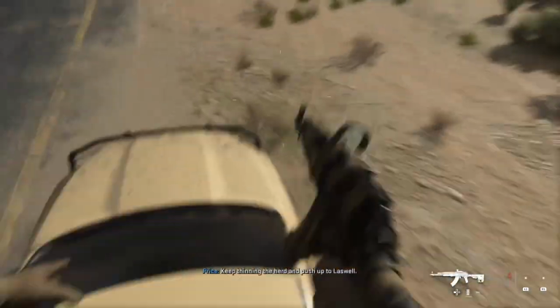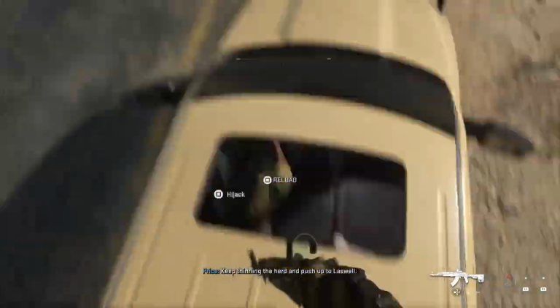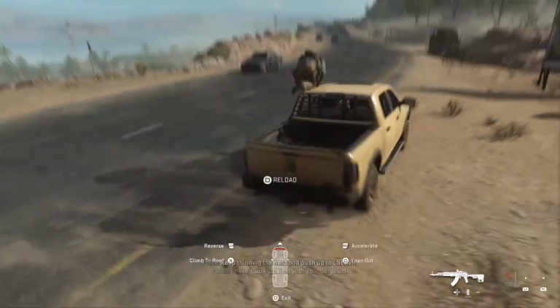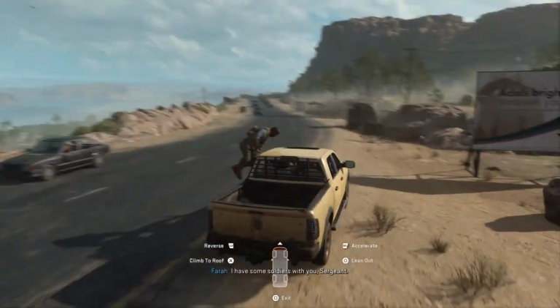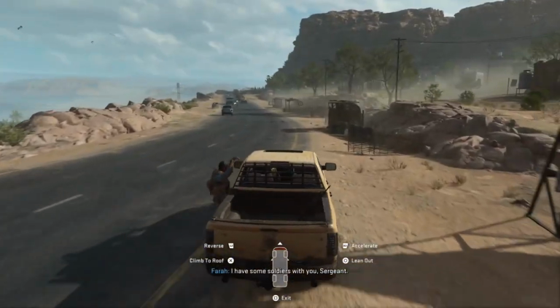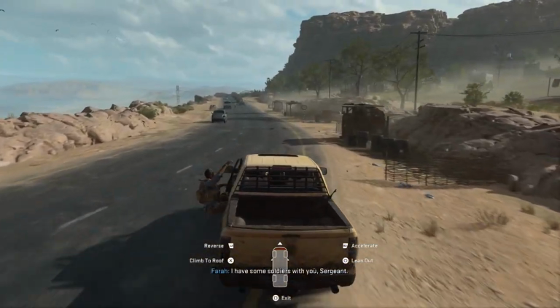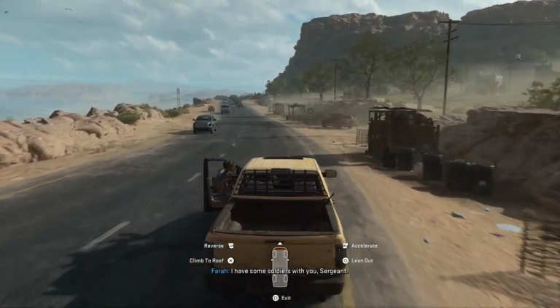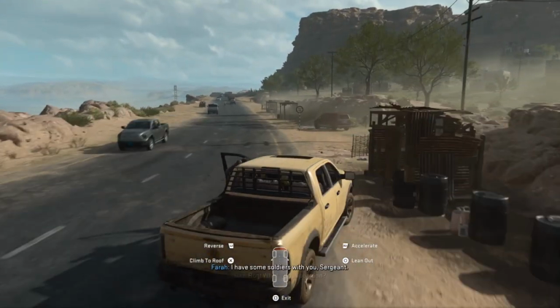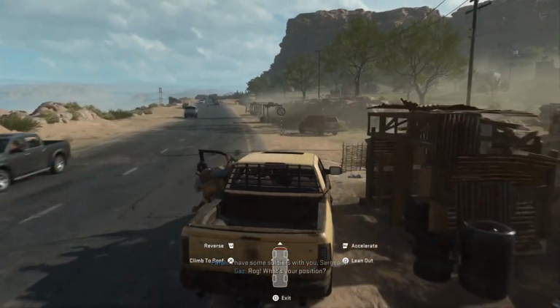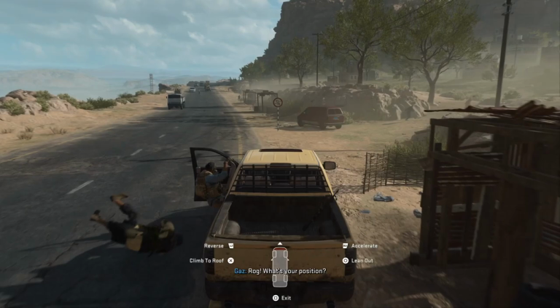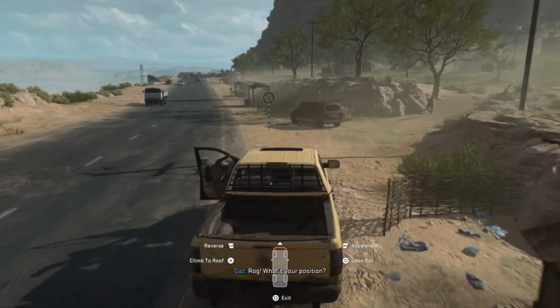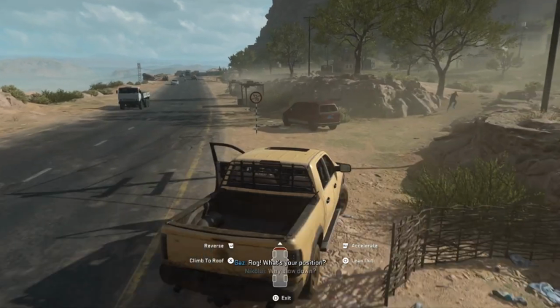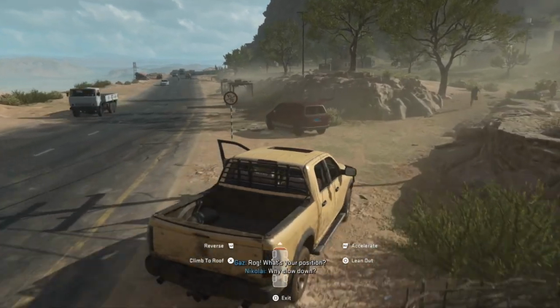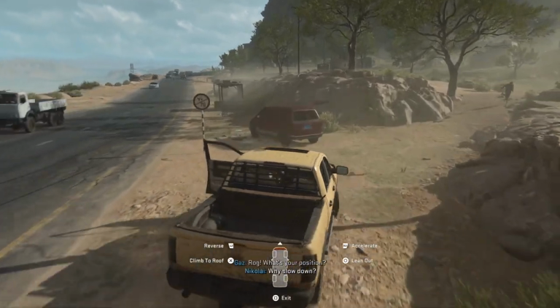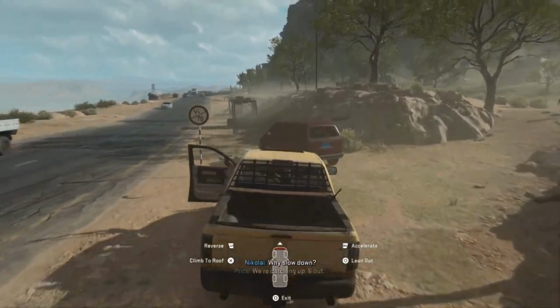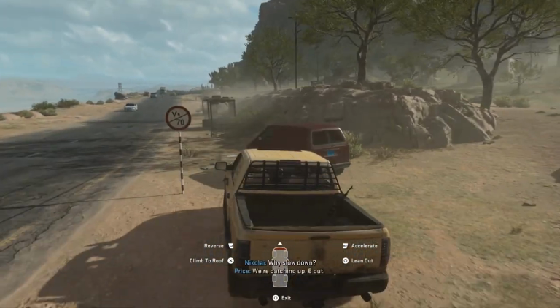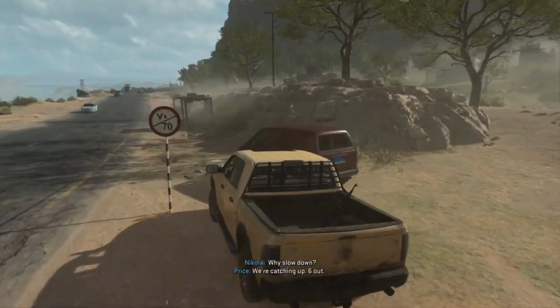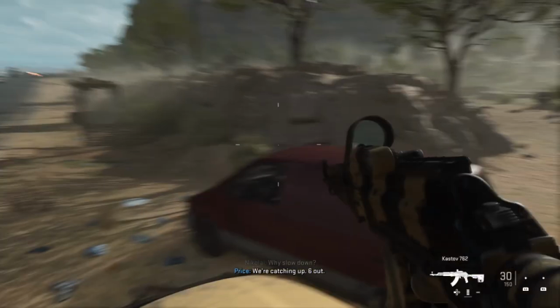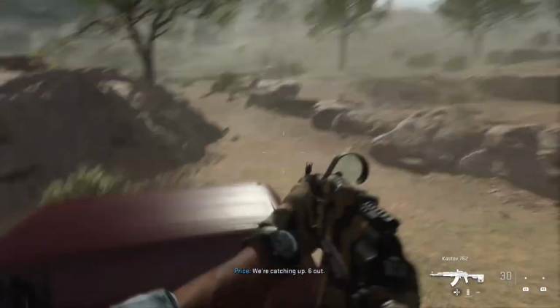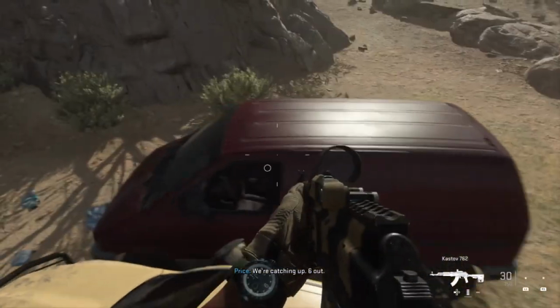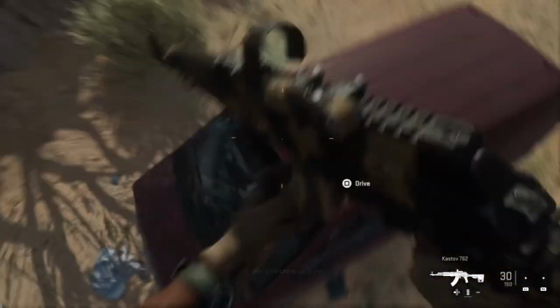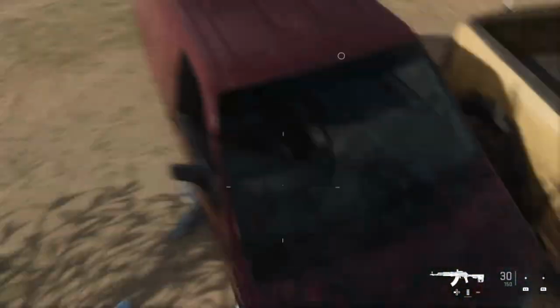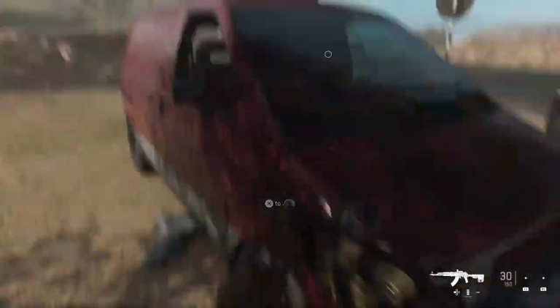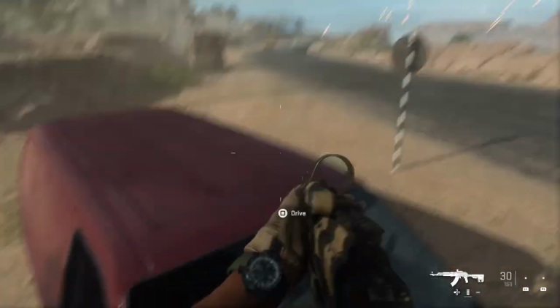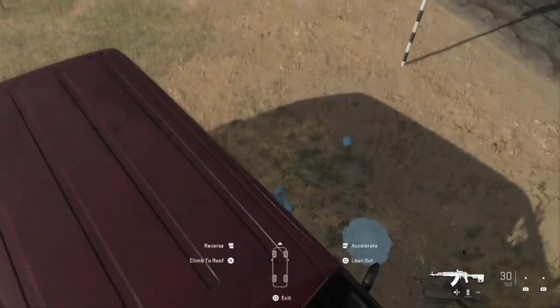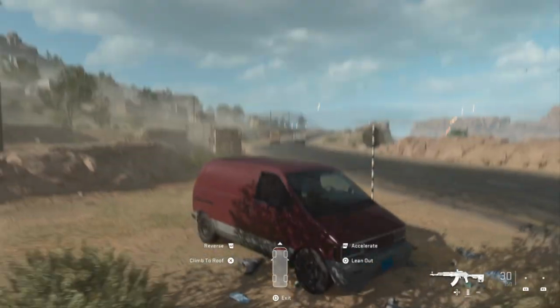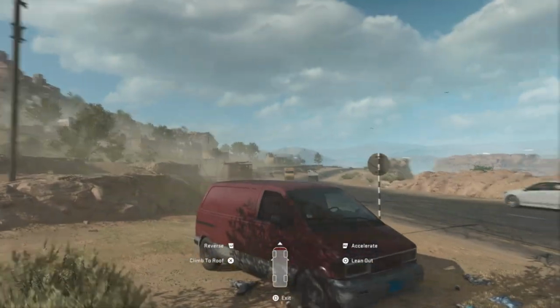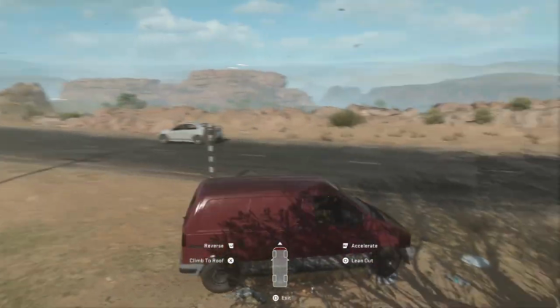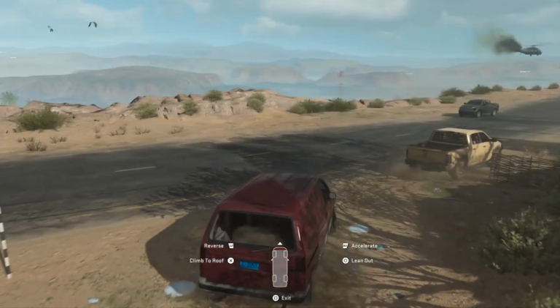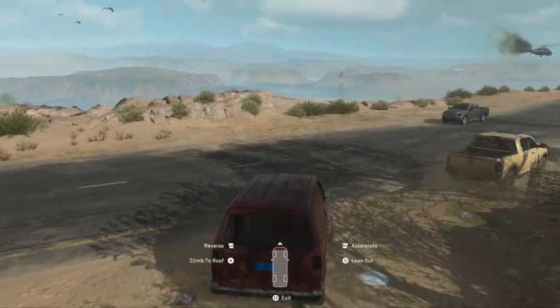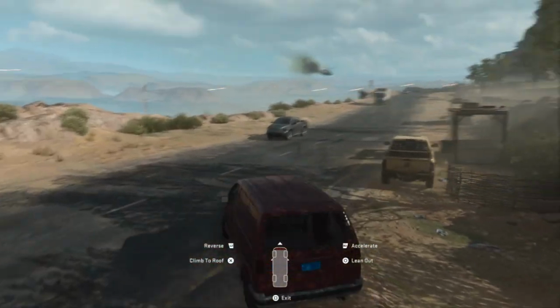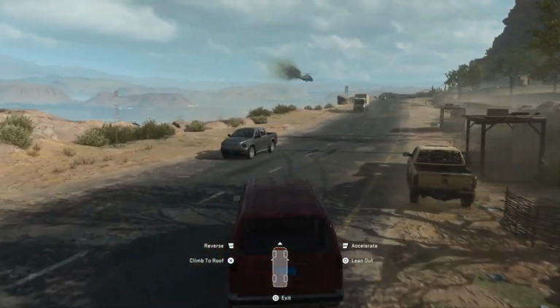So now we're on vehicle number two. You can pull over, get out, and get vehicle number three, which is going to be what's called a civil car.